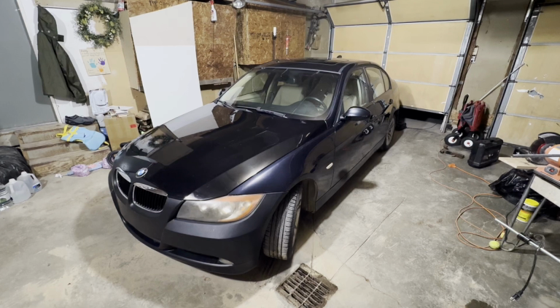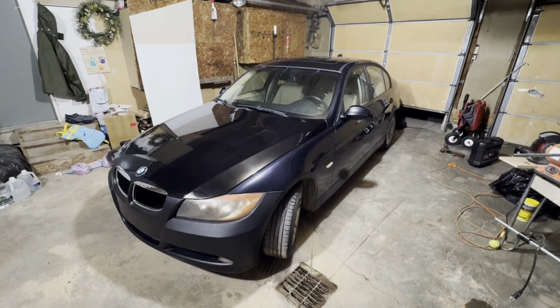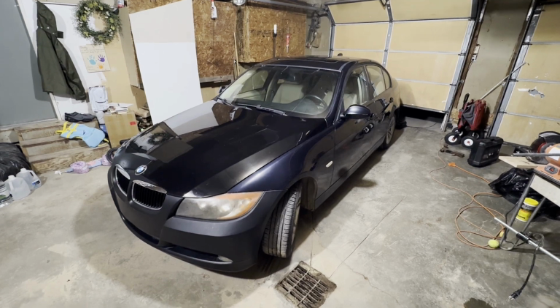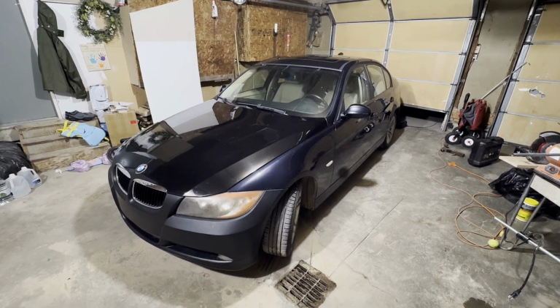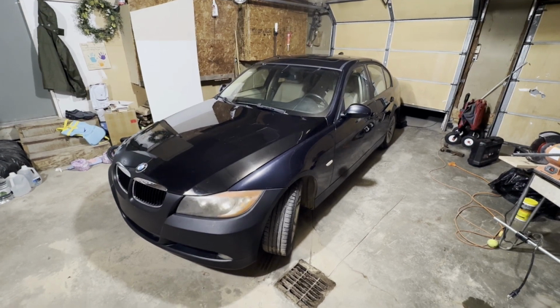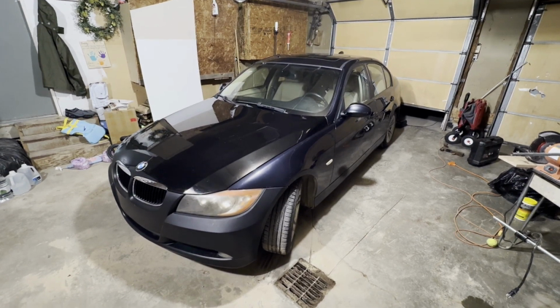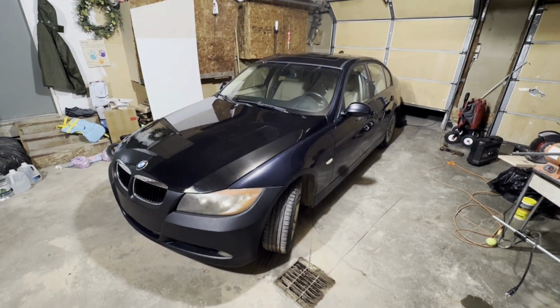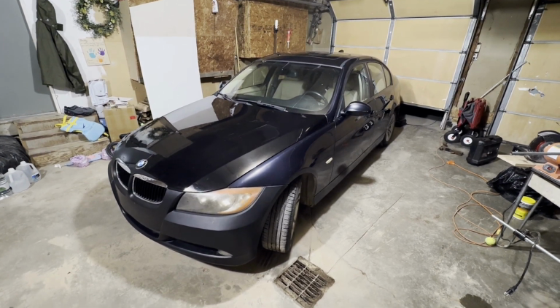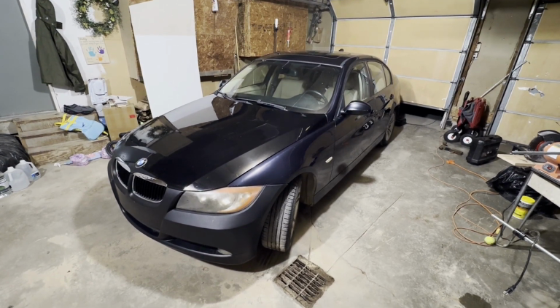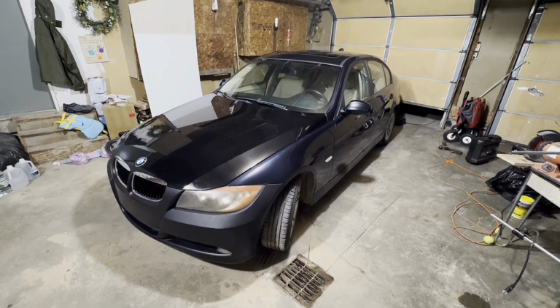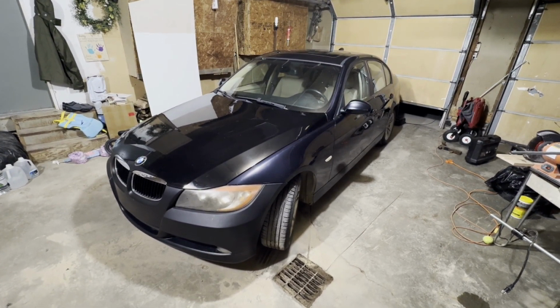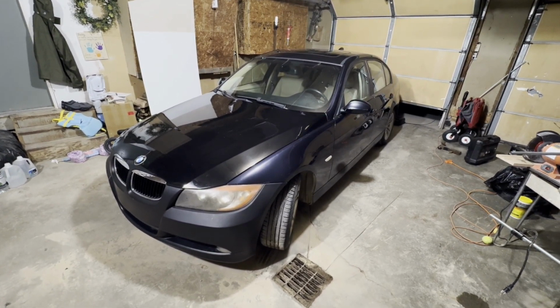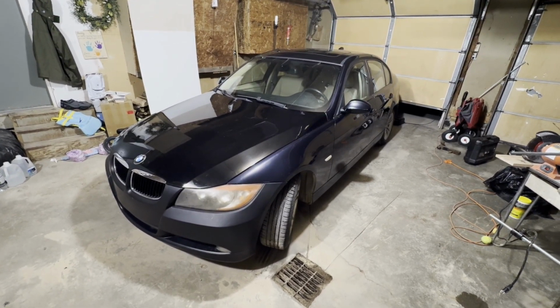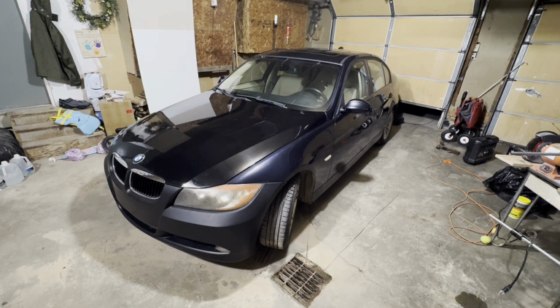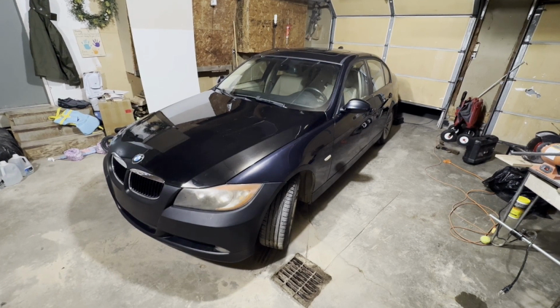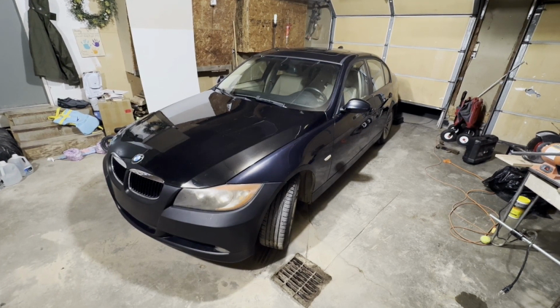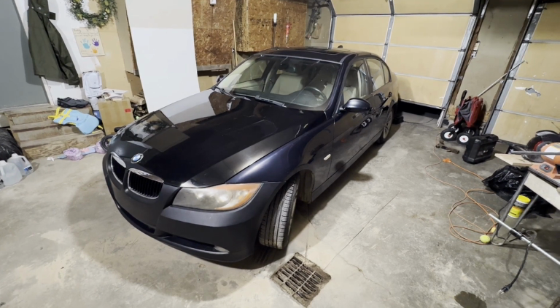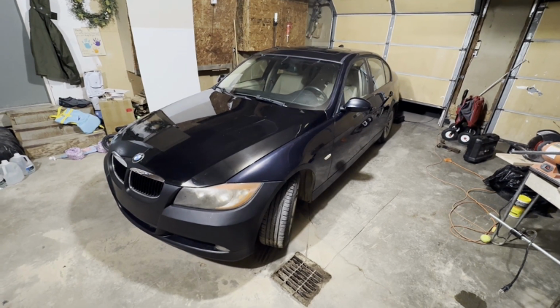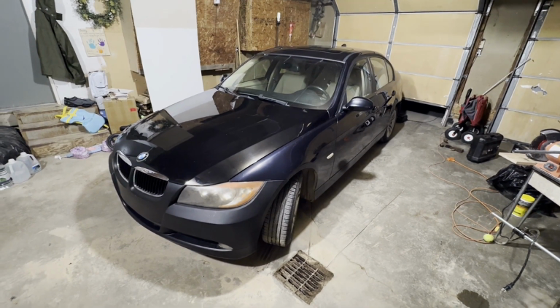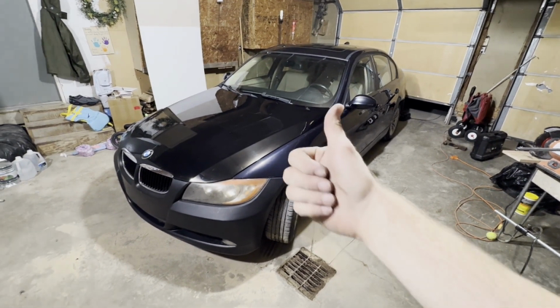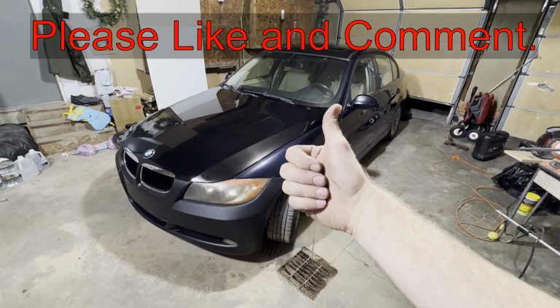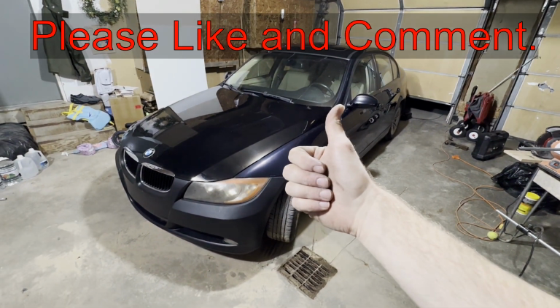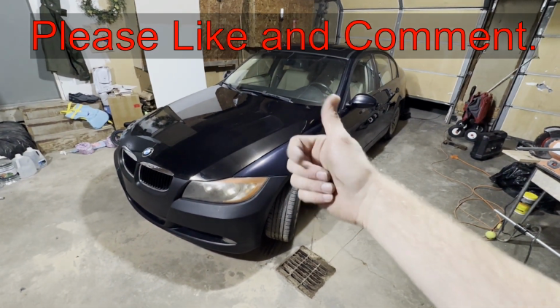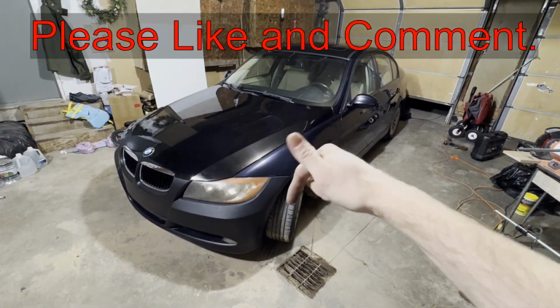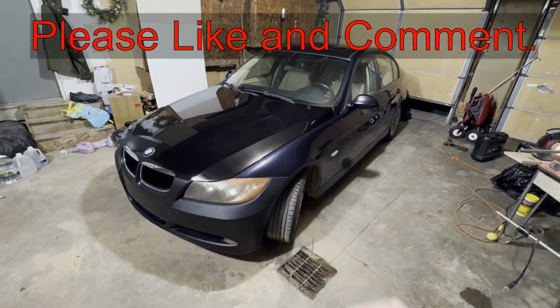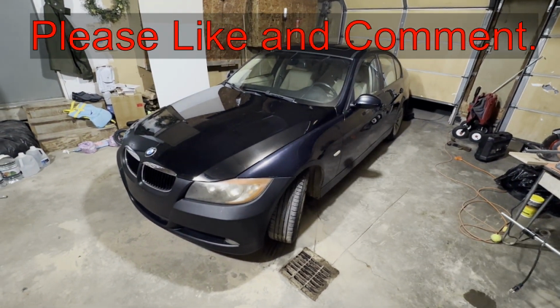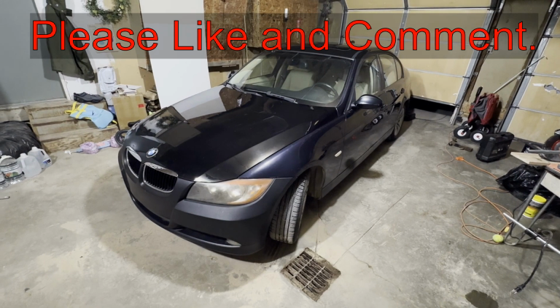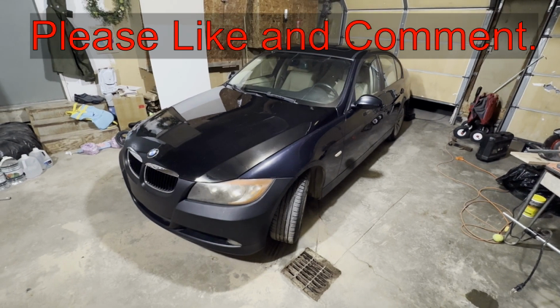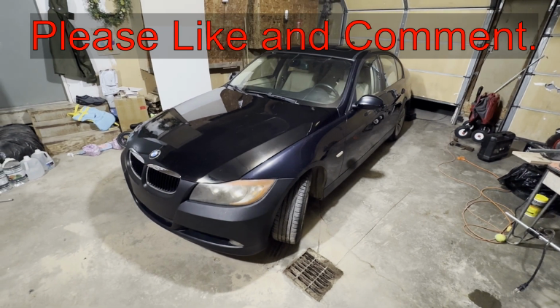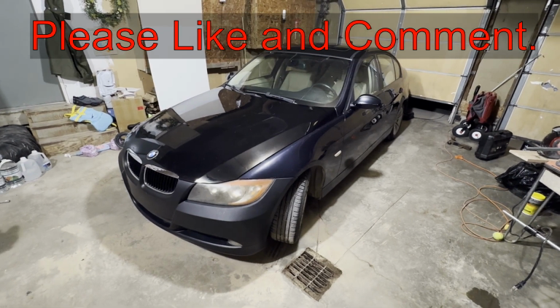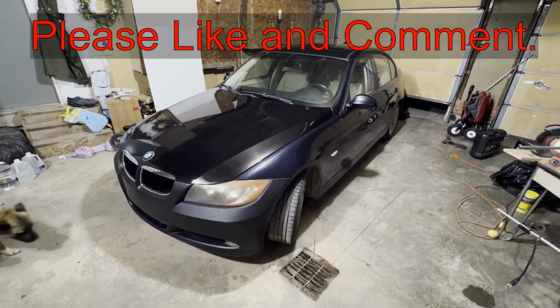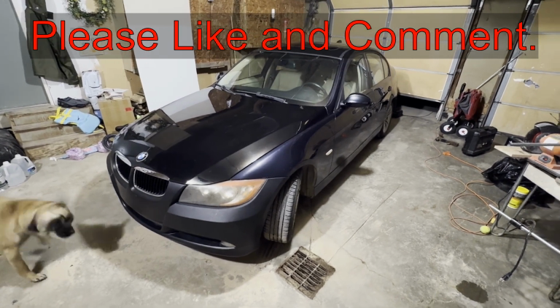Hey guys, today I'm going to show you how to check the oil level on this 2008 BMW 328i. If this video is helpful, smash the thumbs up button and leave a comment down below for the YouTube algorithm — it really helps me out a lot.